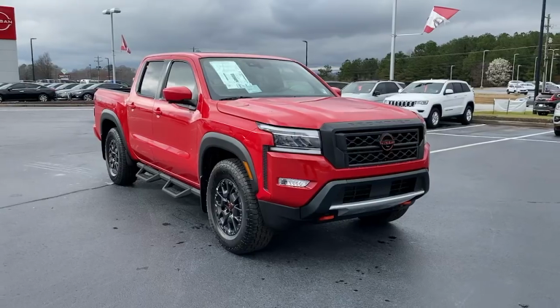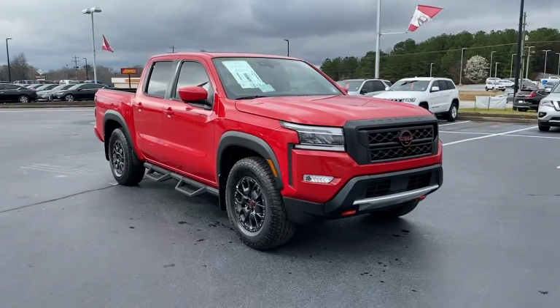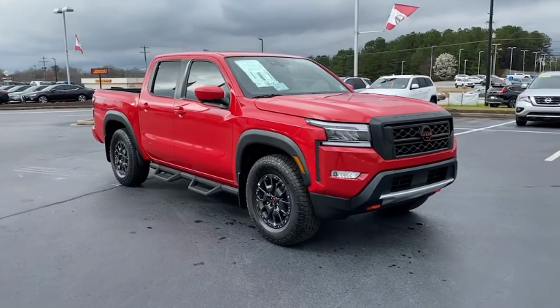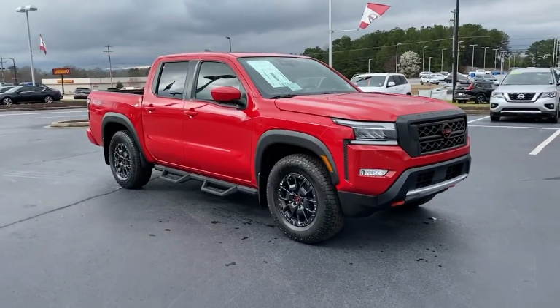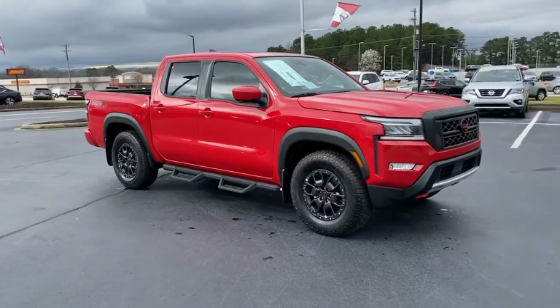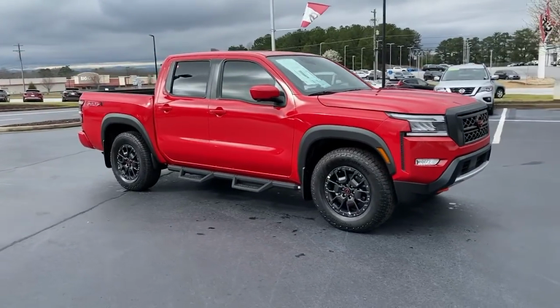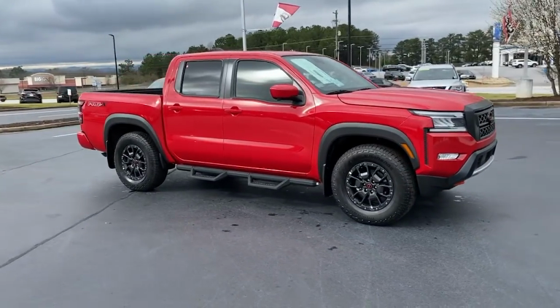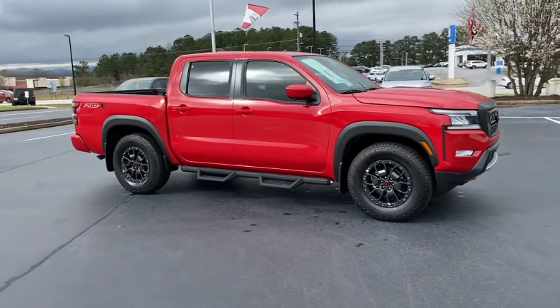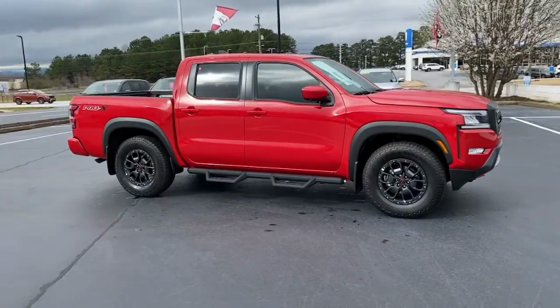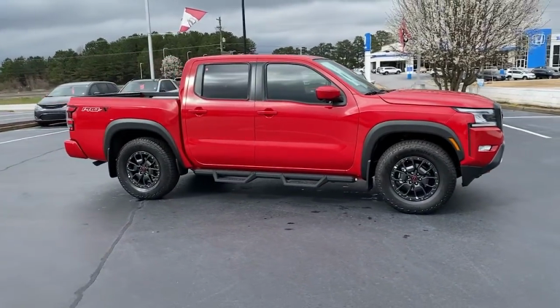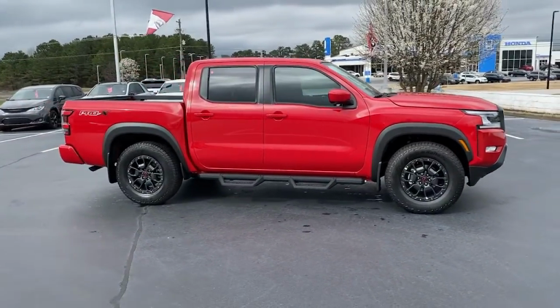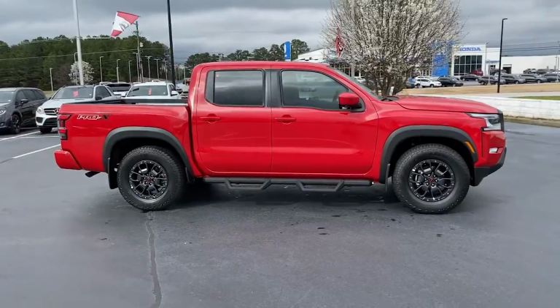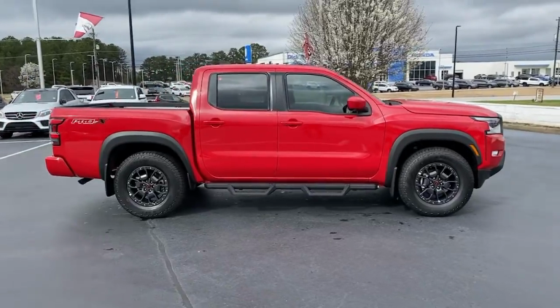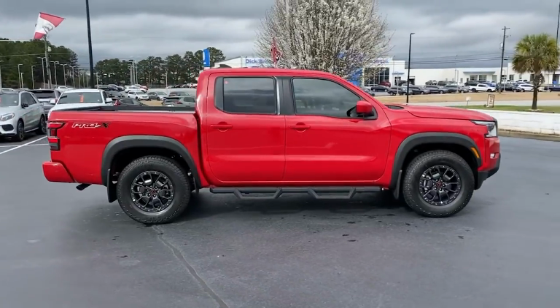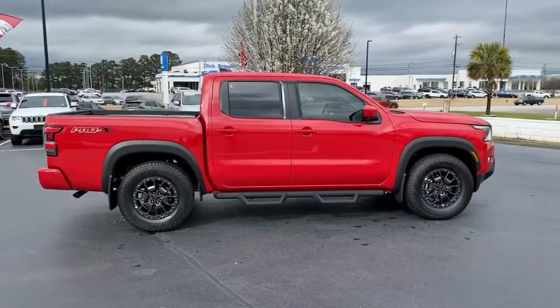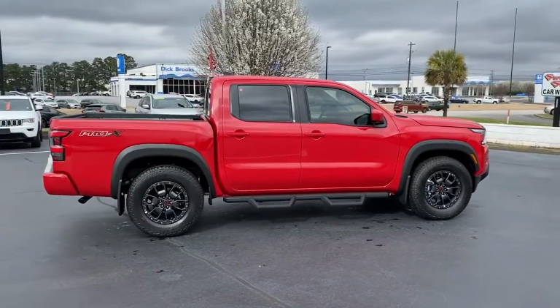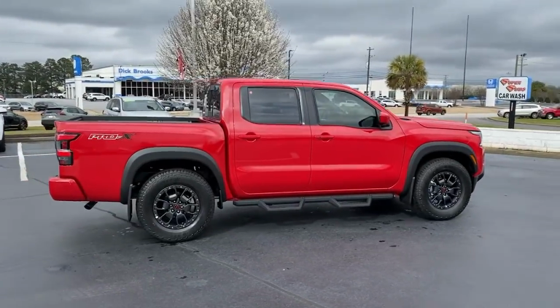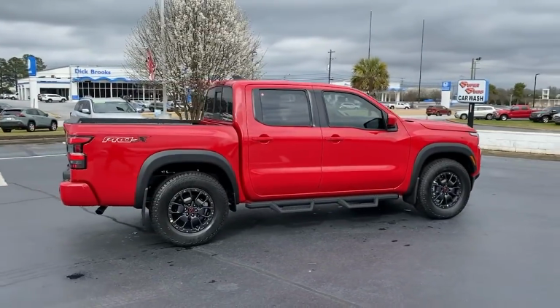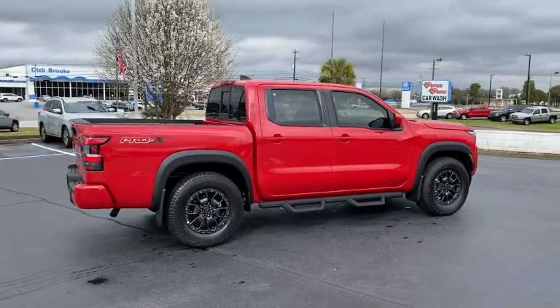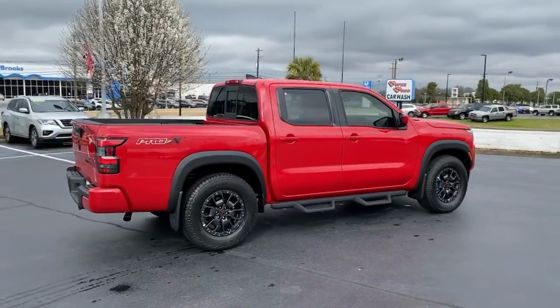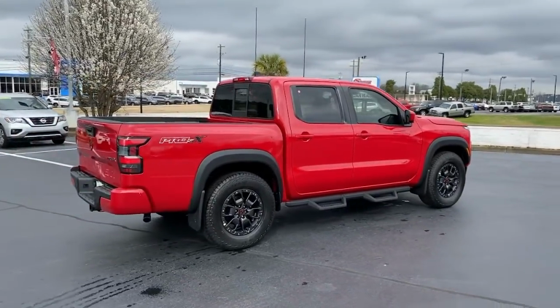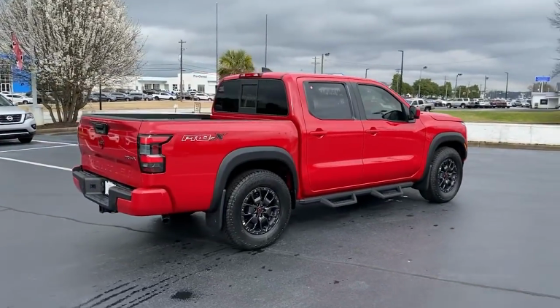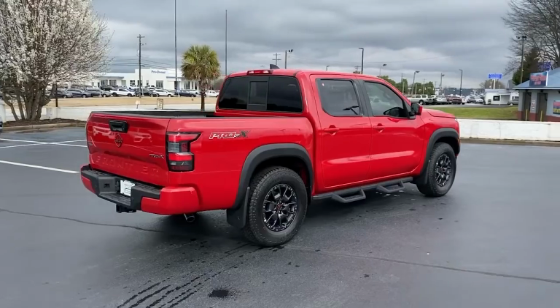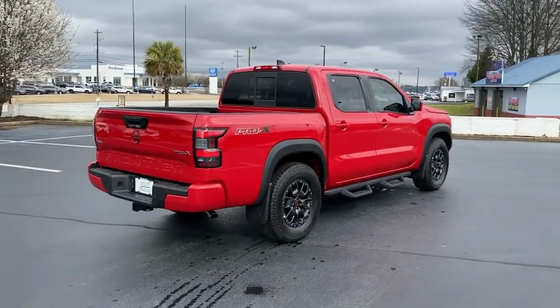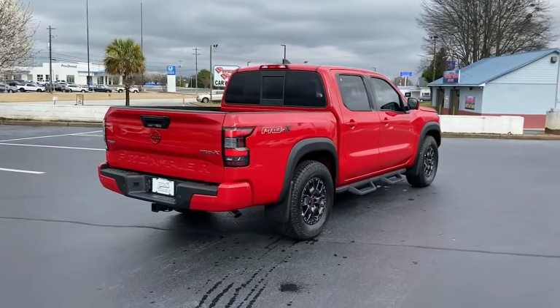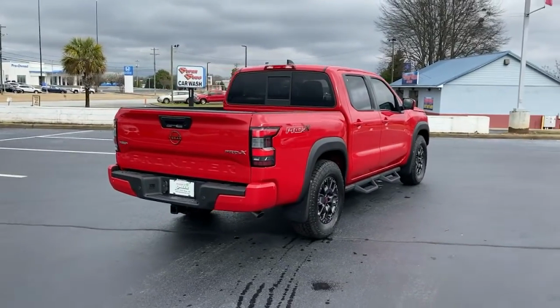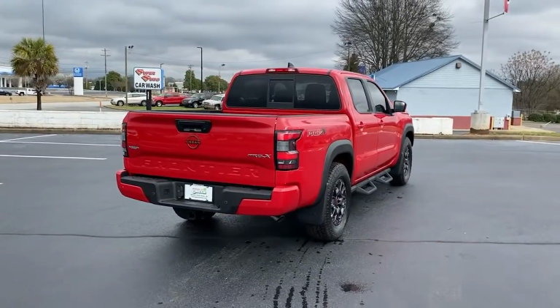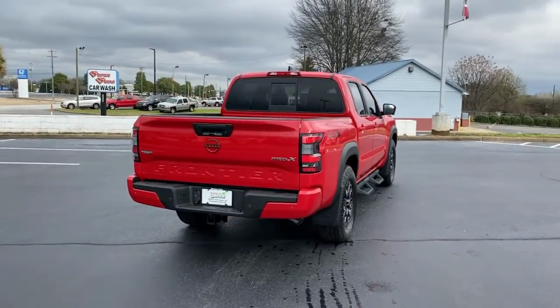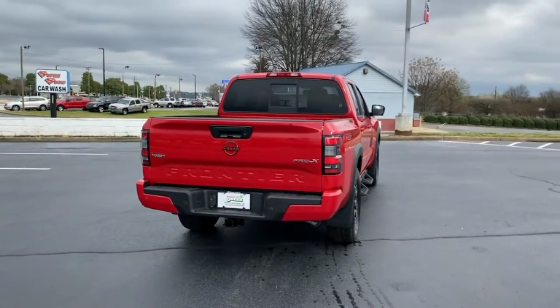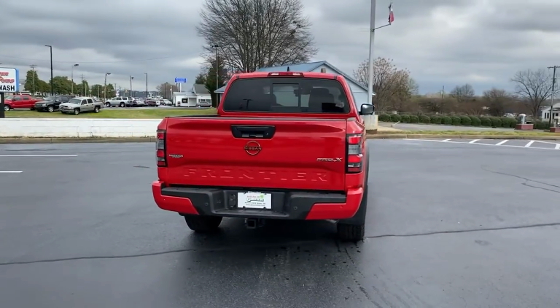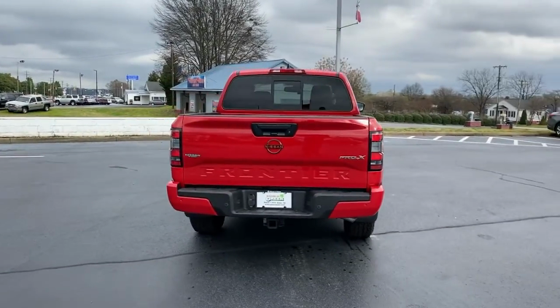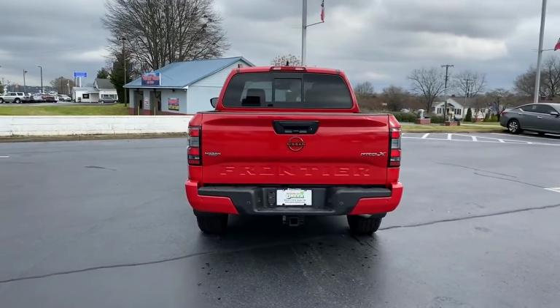Take a moment to check out the 2022 Nissan Frontier. This capable Frontier delivers impressive durability and a work ethic to match. Ready to tow, haul, or explore the trail, this rugged midsize pickup is an exceptional value.